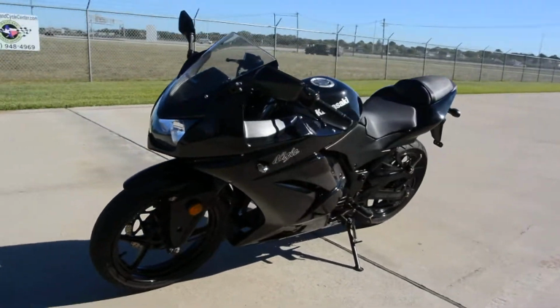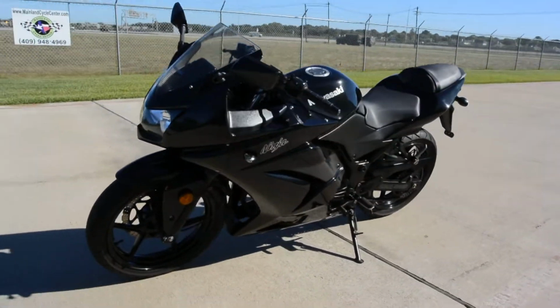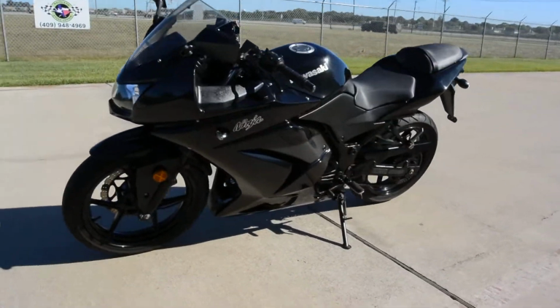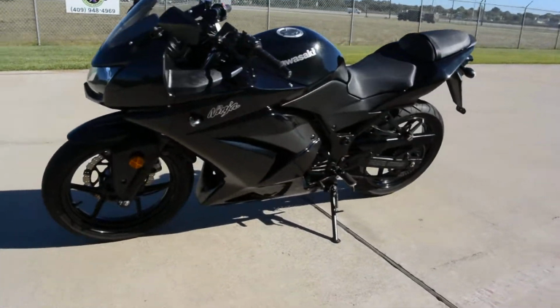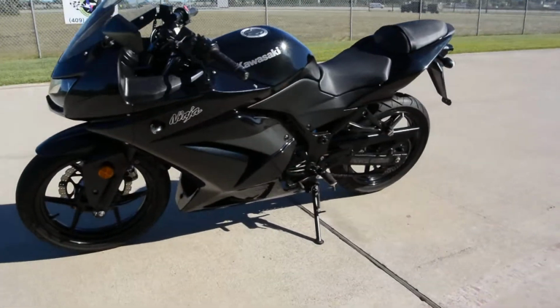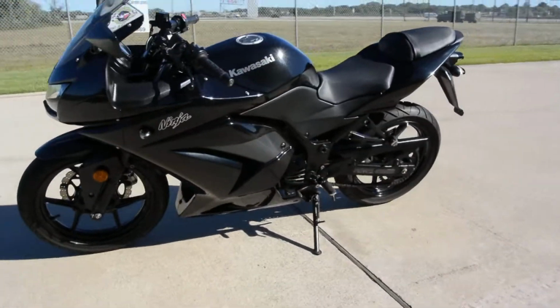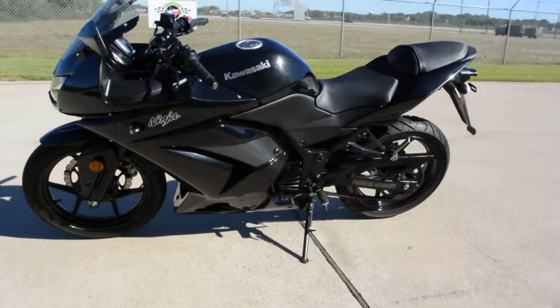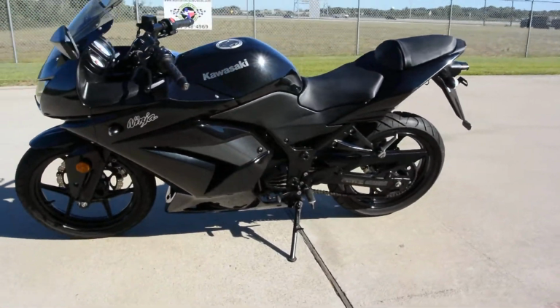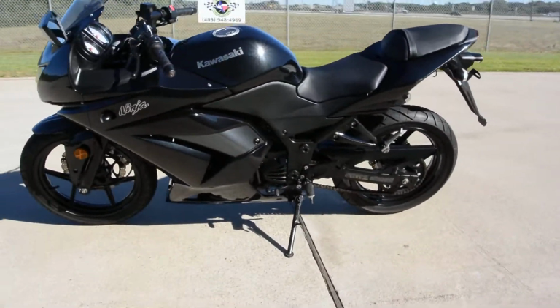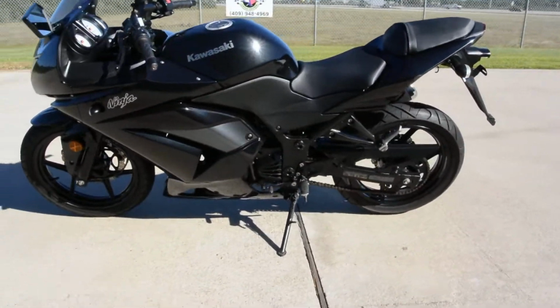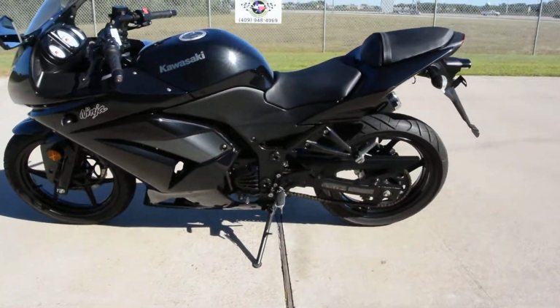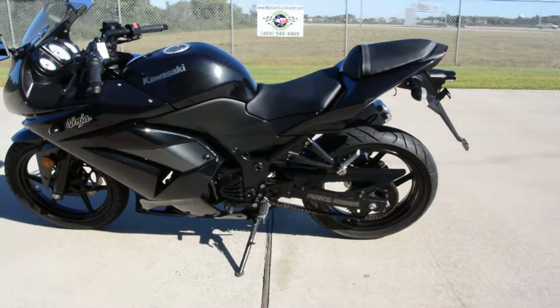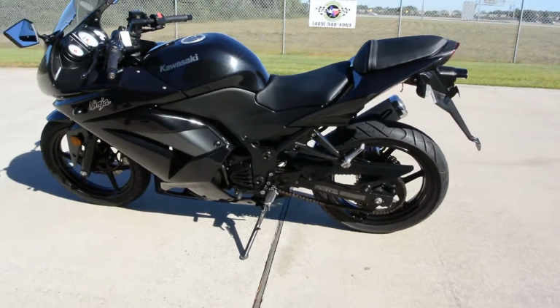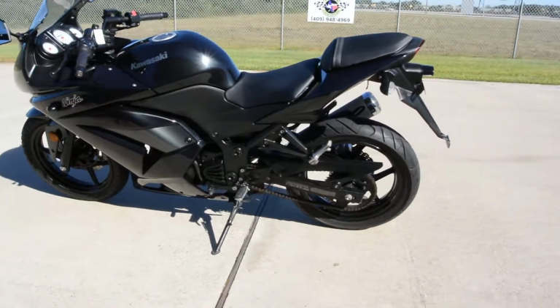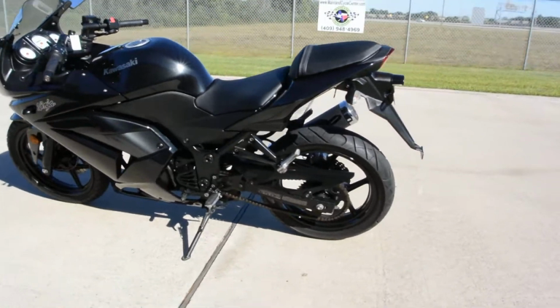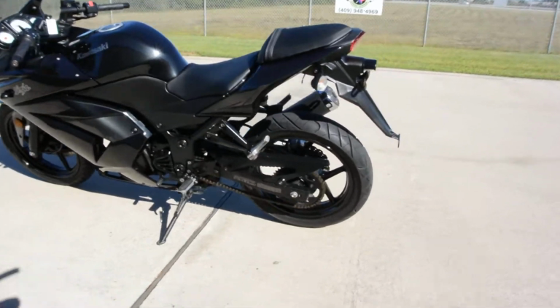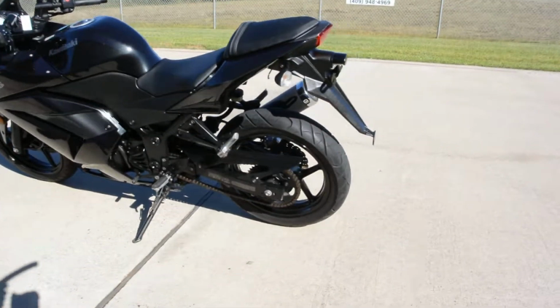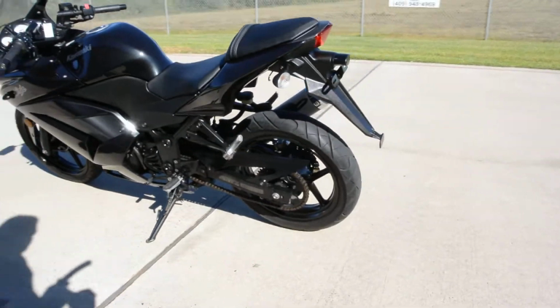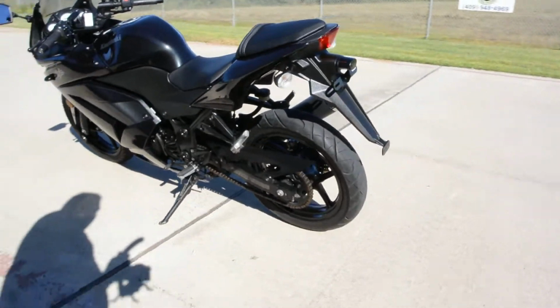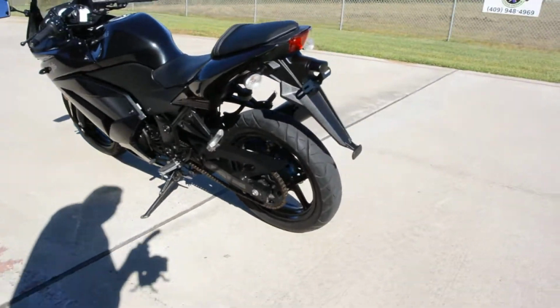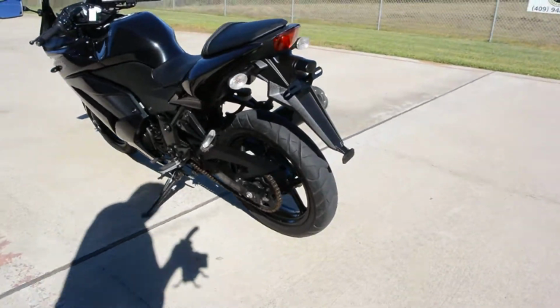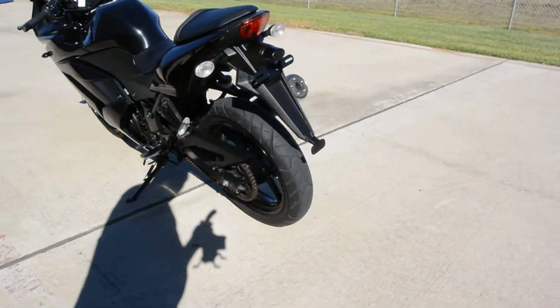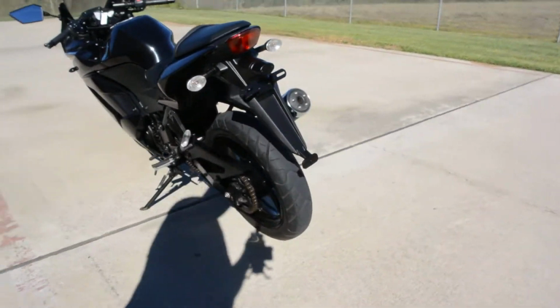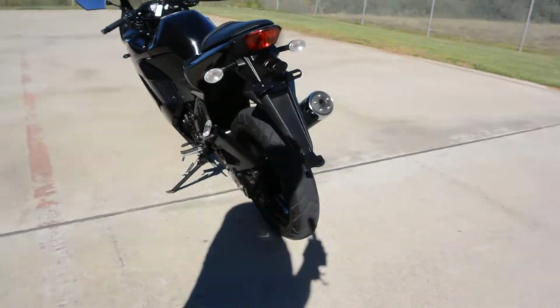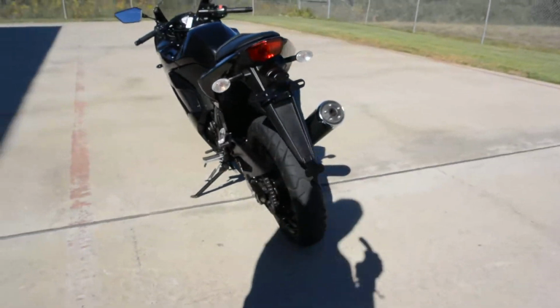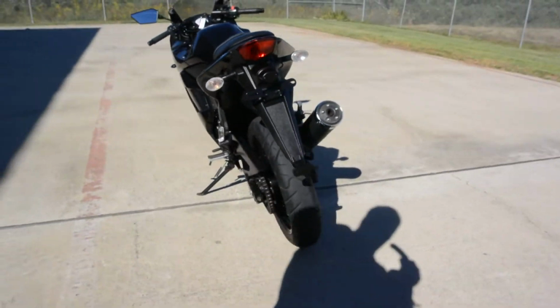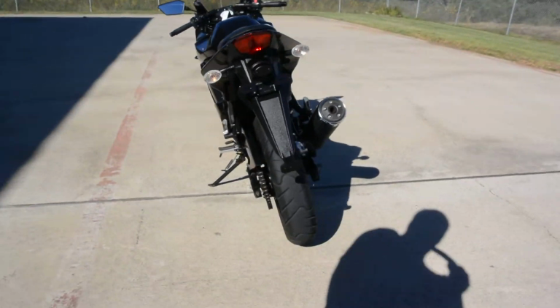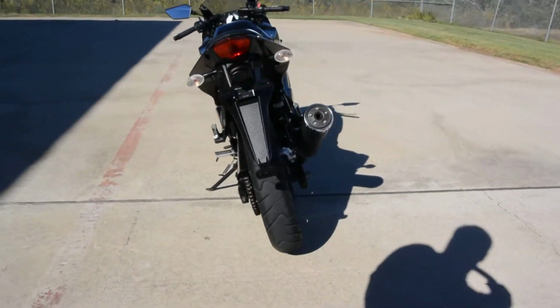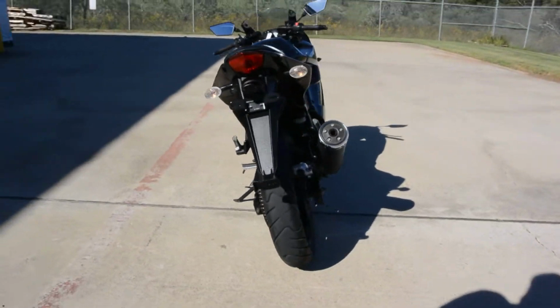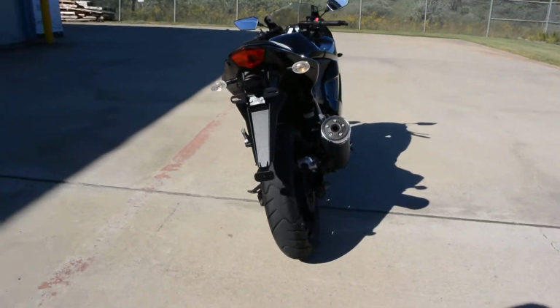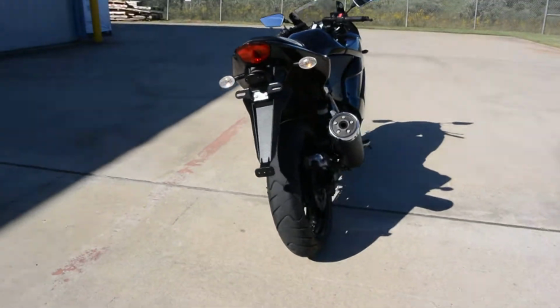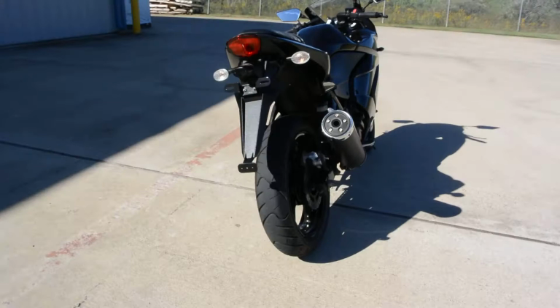It's got a couple of little scratches on it and we'll show those to you. But all in all, it runs beautifully. It's low miles, only about 2,900 miles on this one.